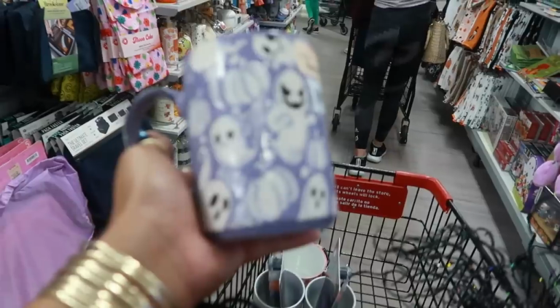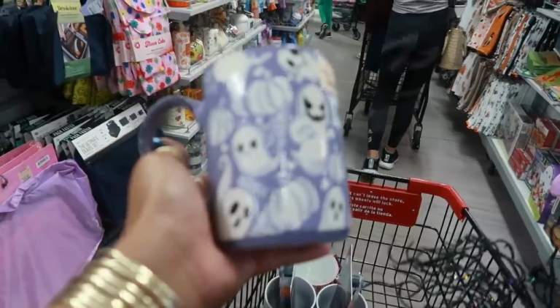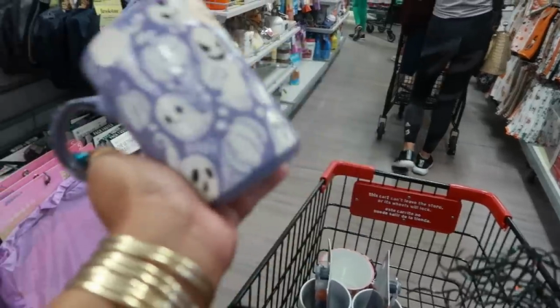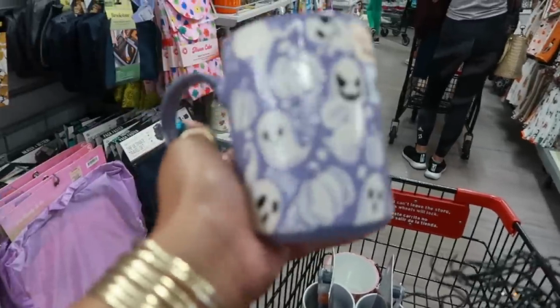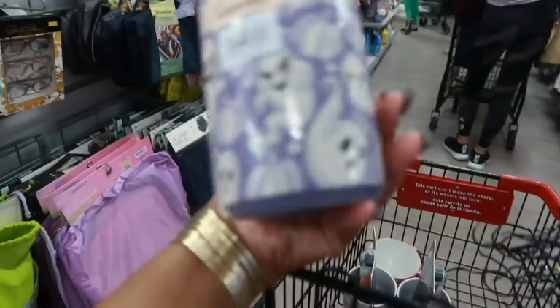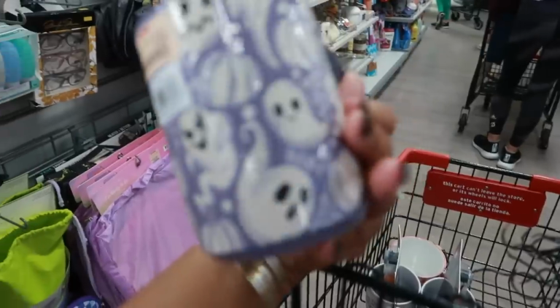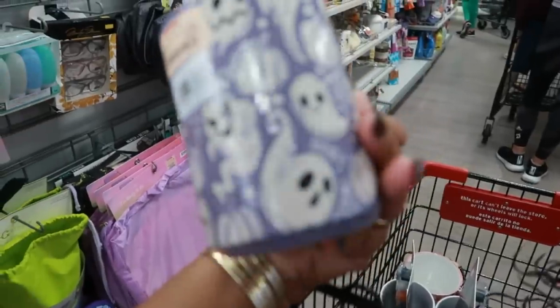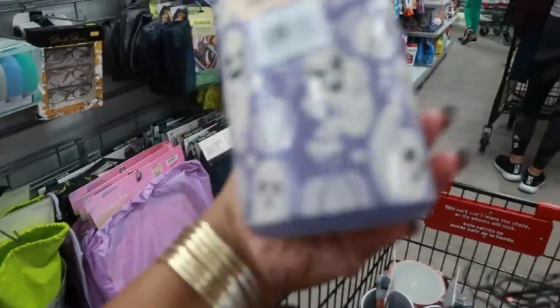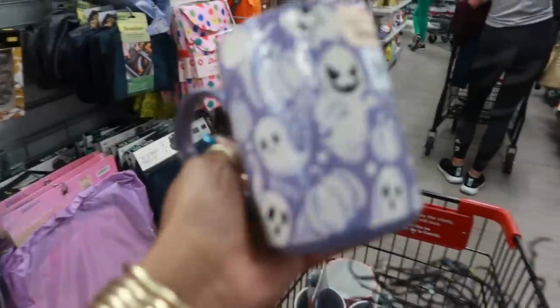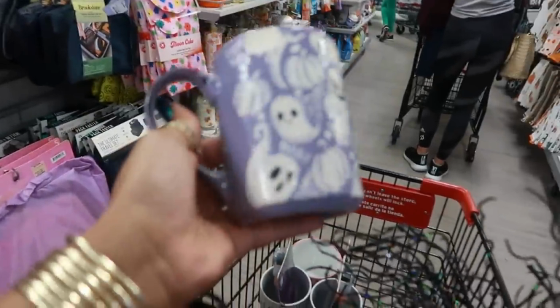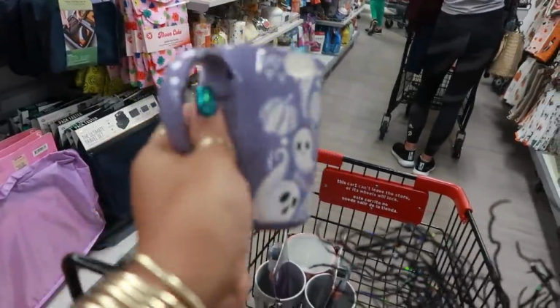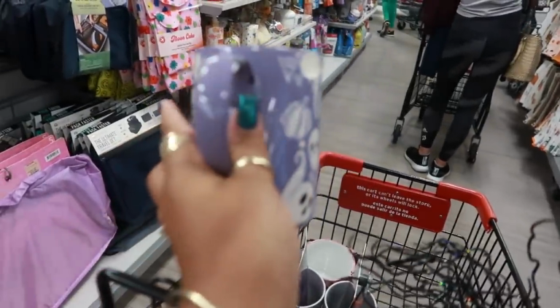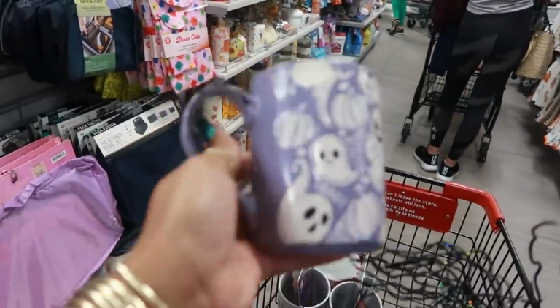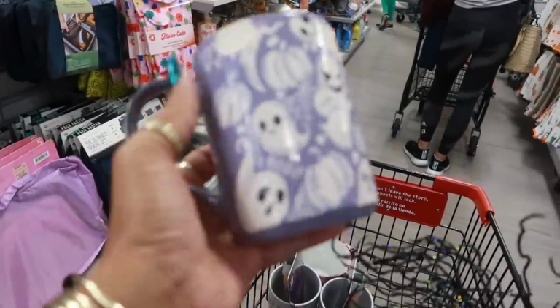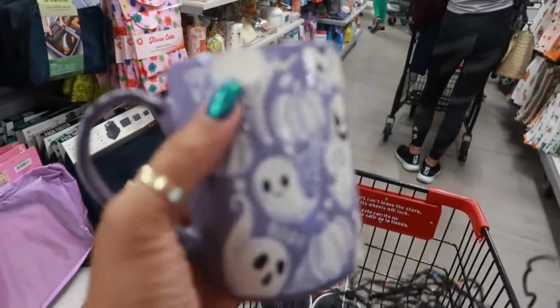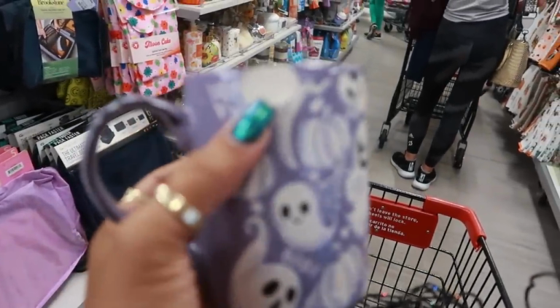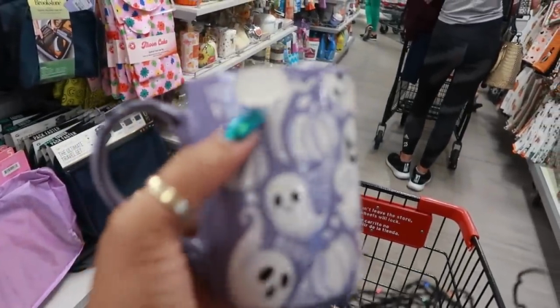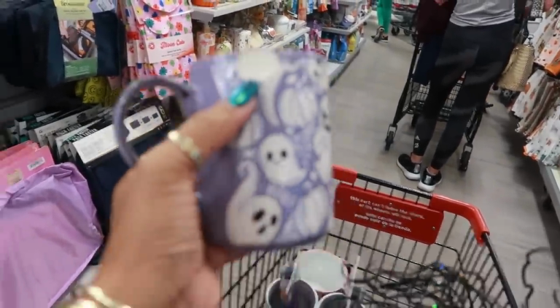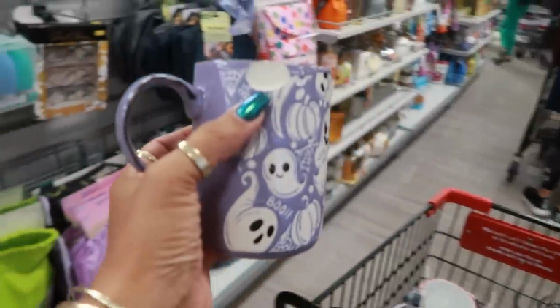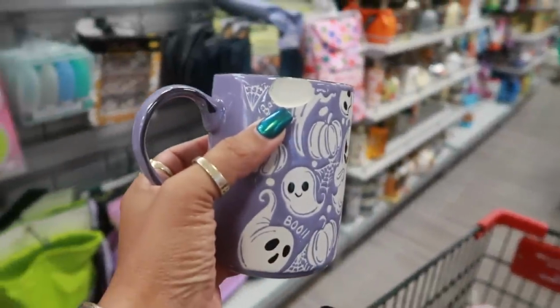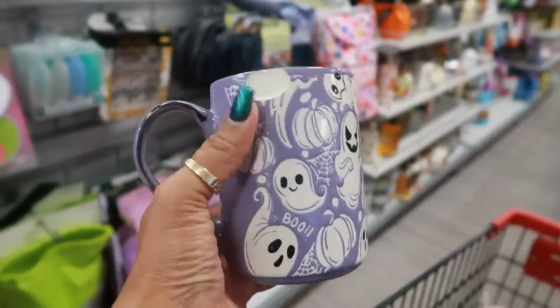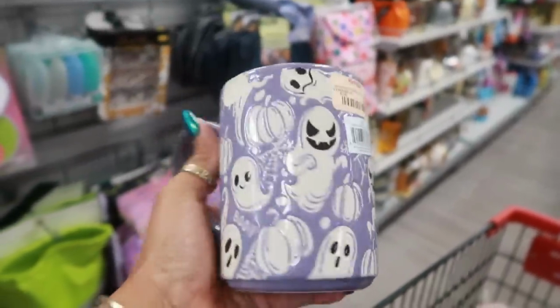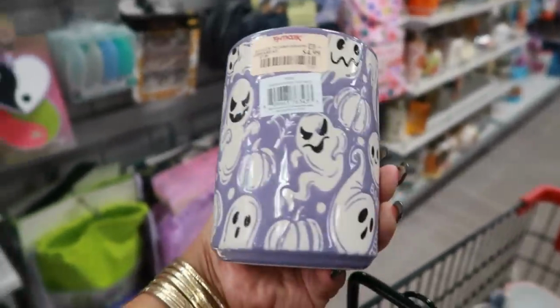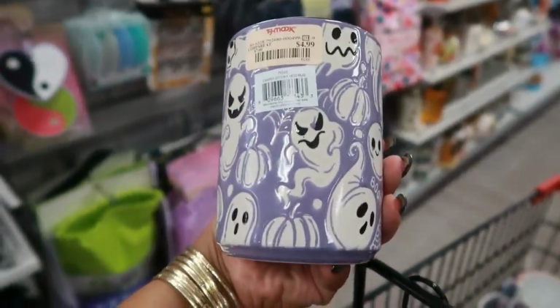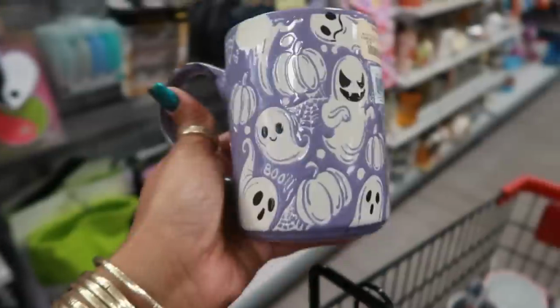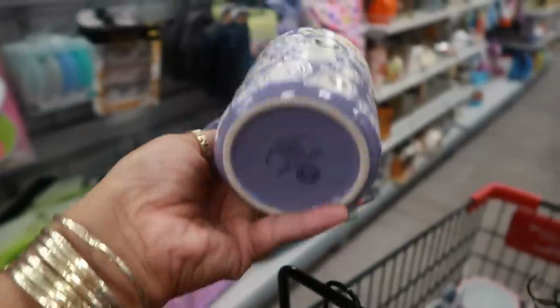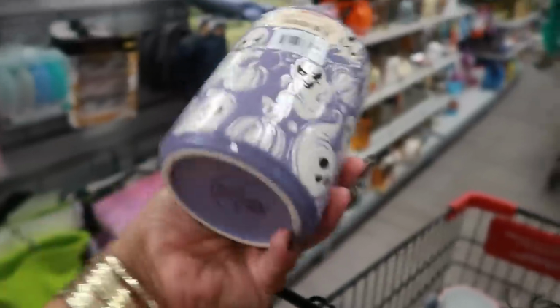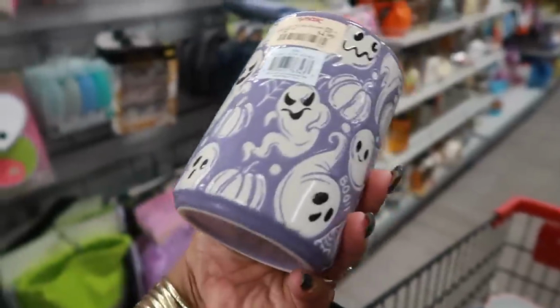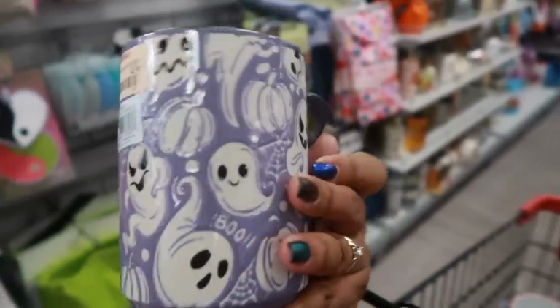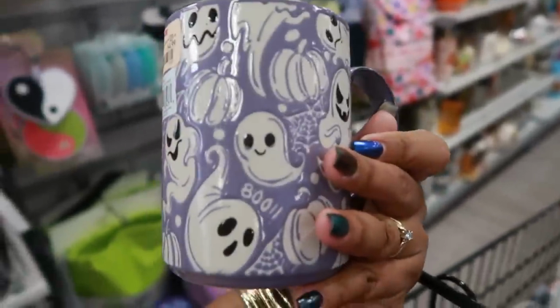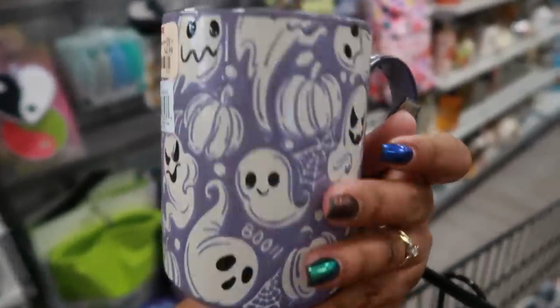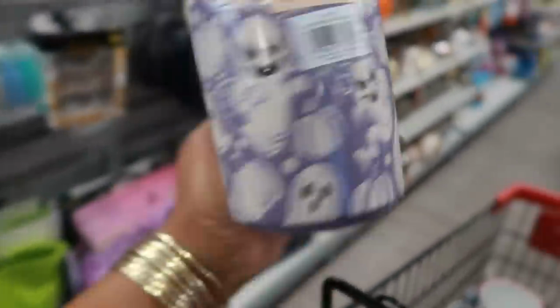I just picked this up on the side right here and I was really about to get it because it's purple — my favorite color. But look, it has a big chip in it, right there. So I guess I don't need it. But it's so cute.